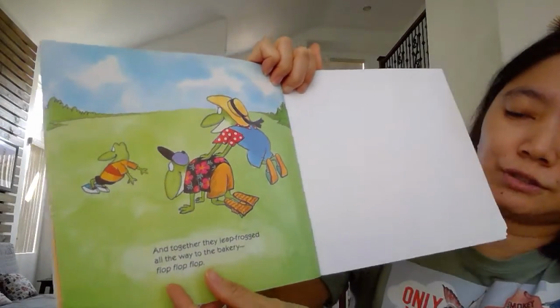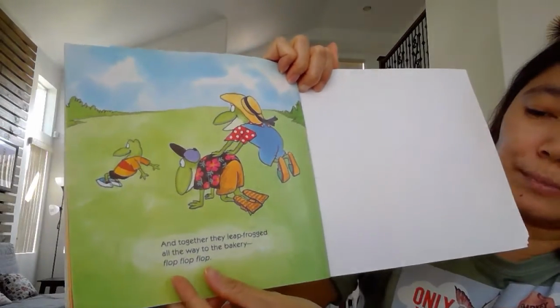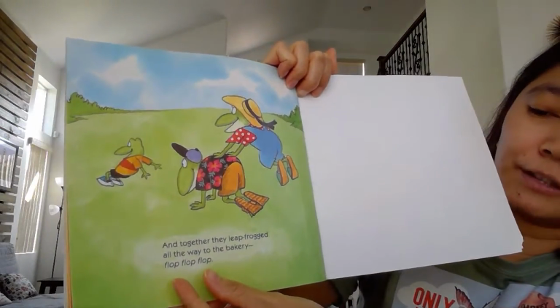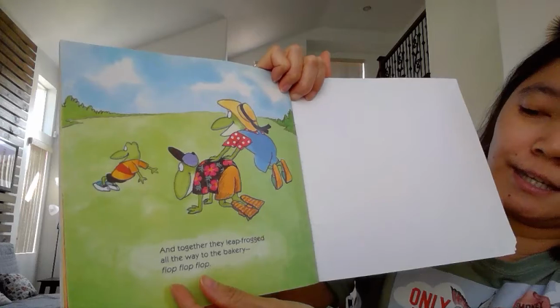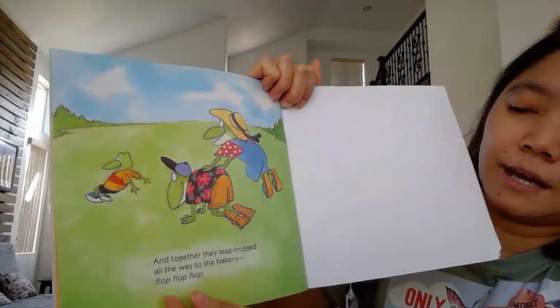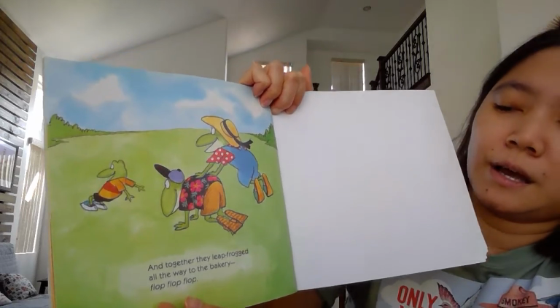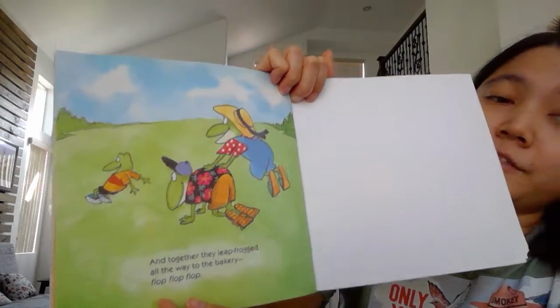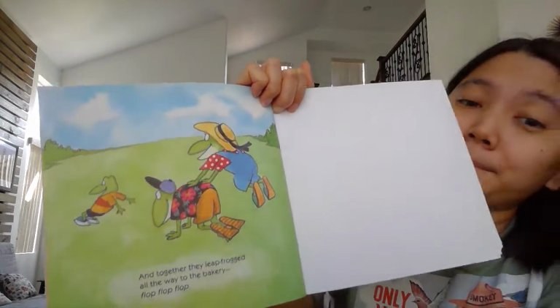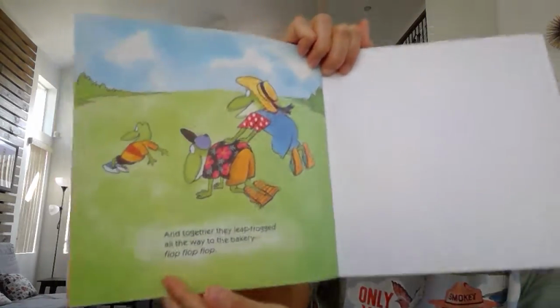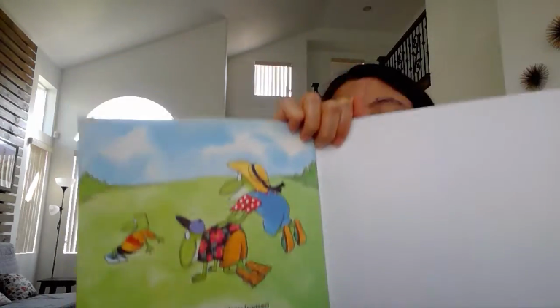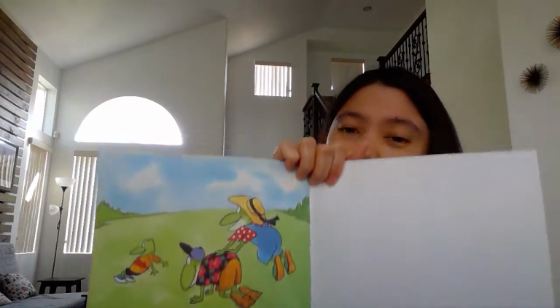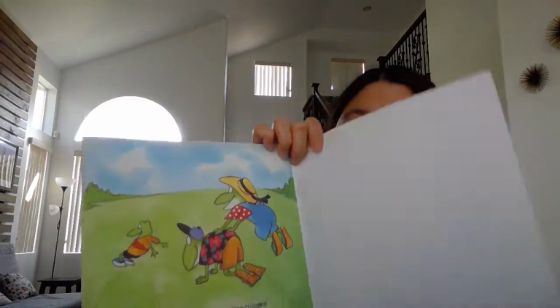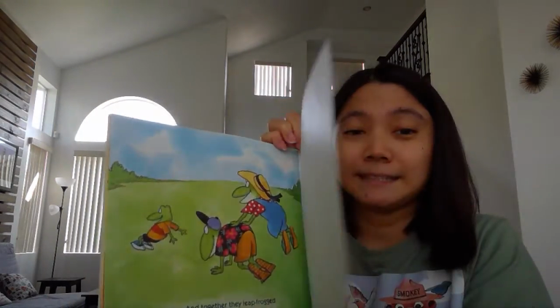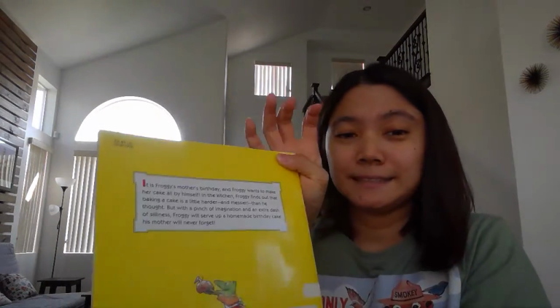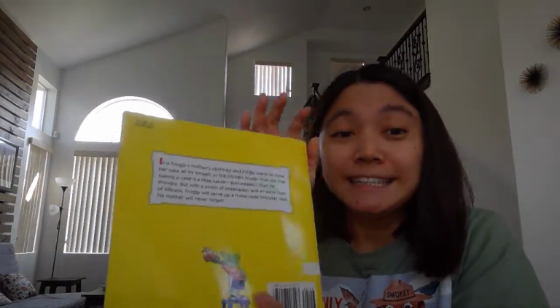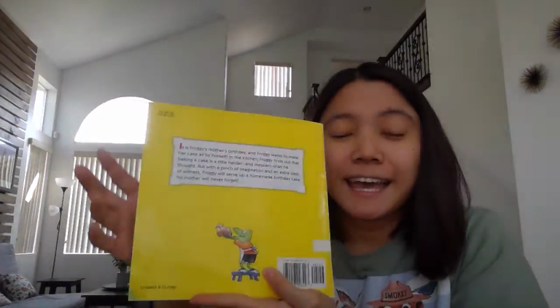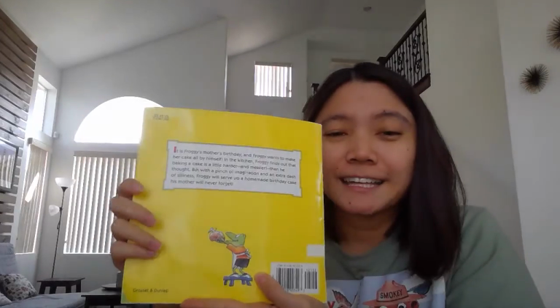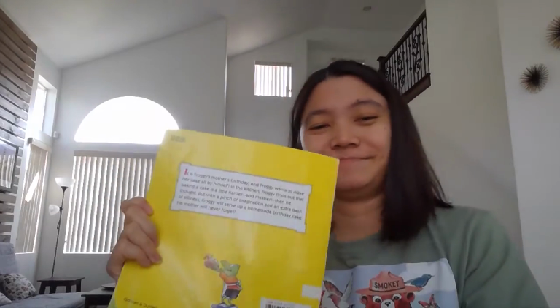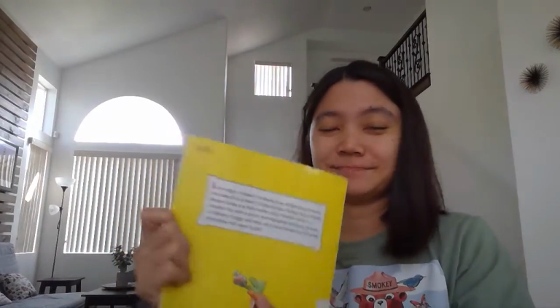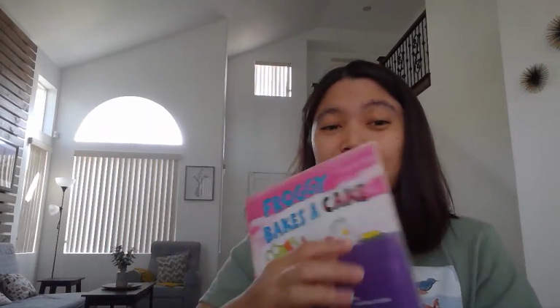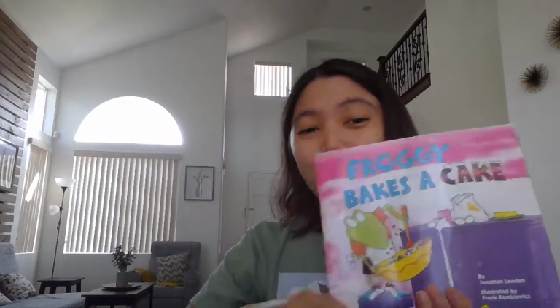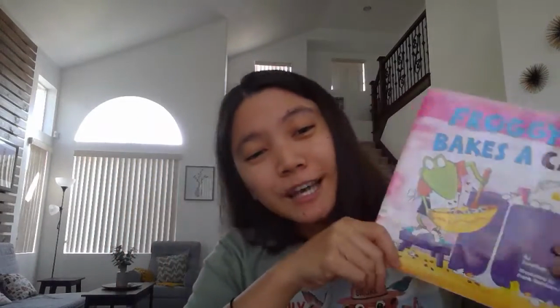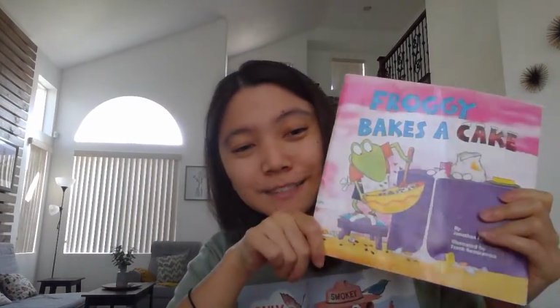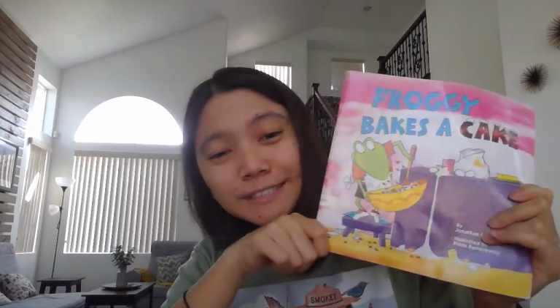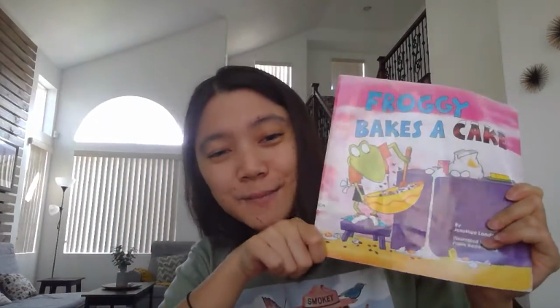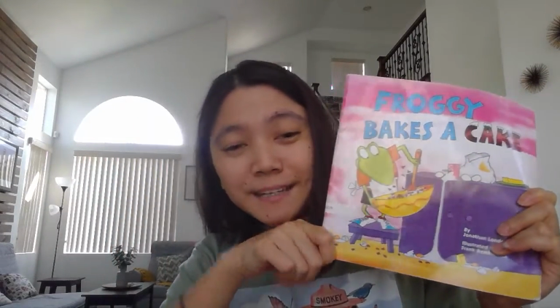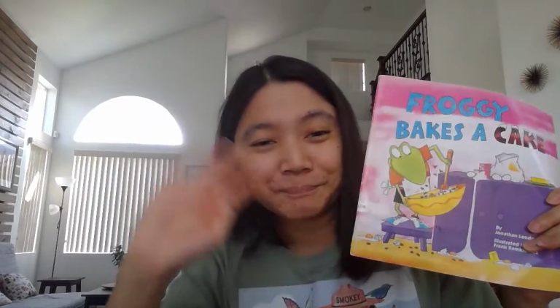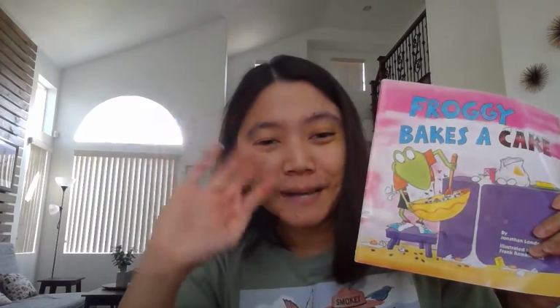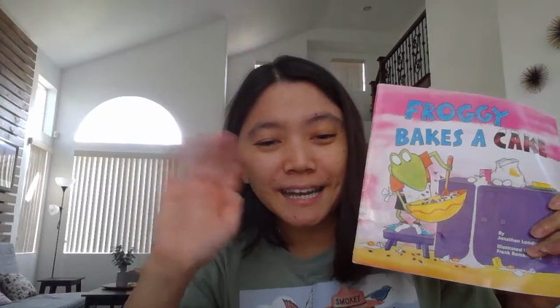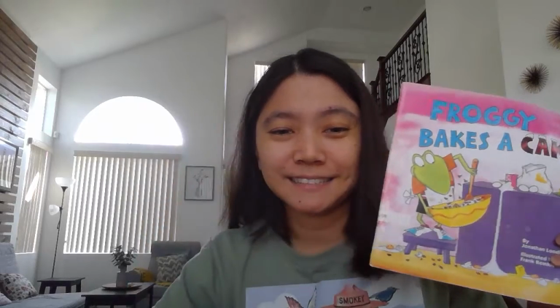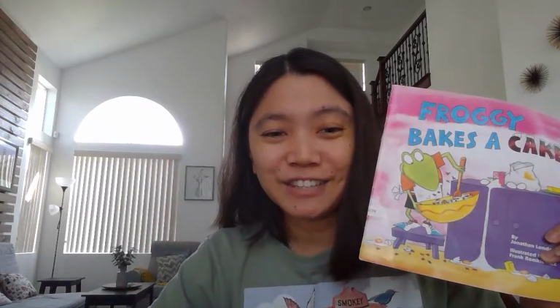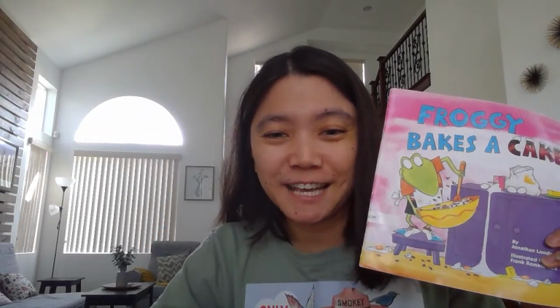The end. Hope you liked the book, Gummy Bear. Bye, see you next time!